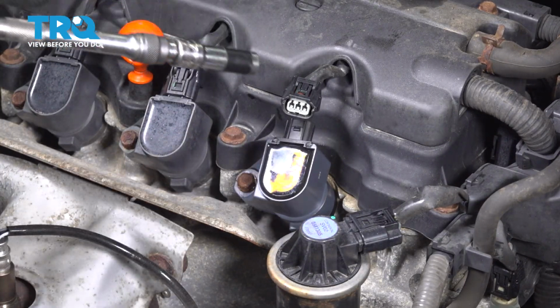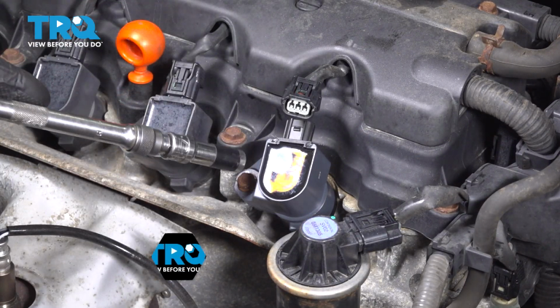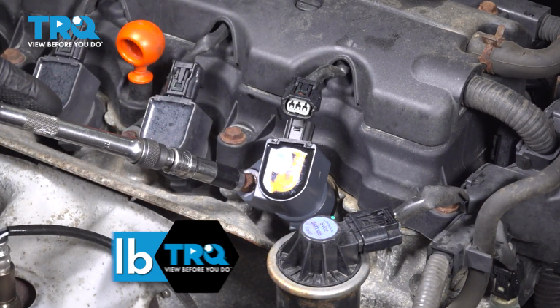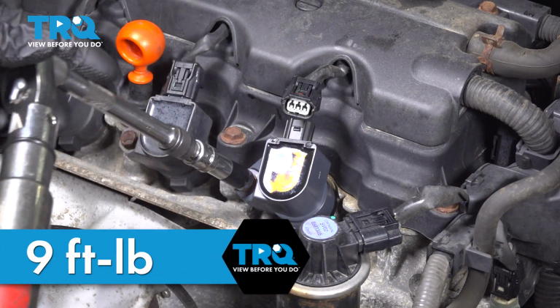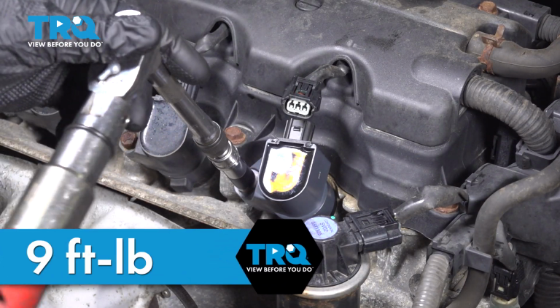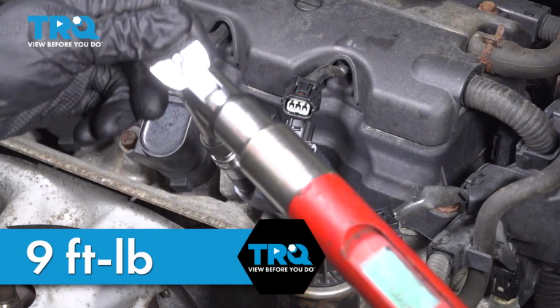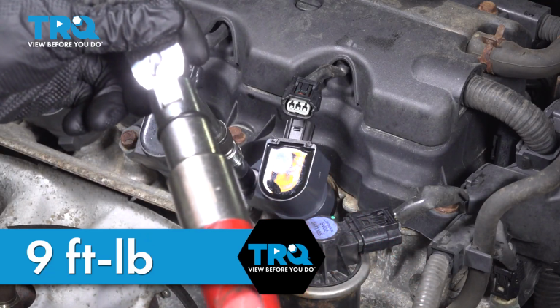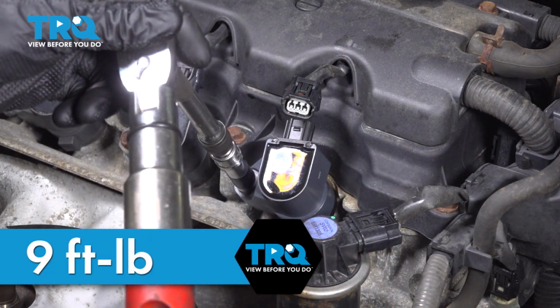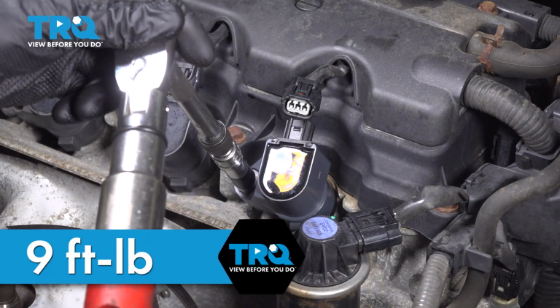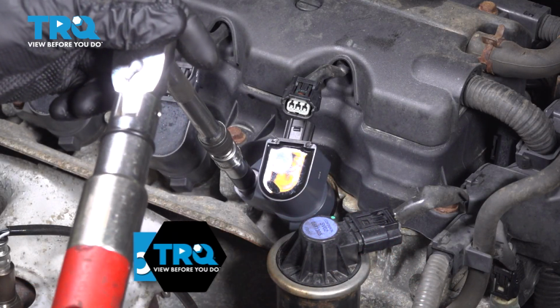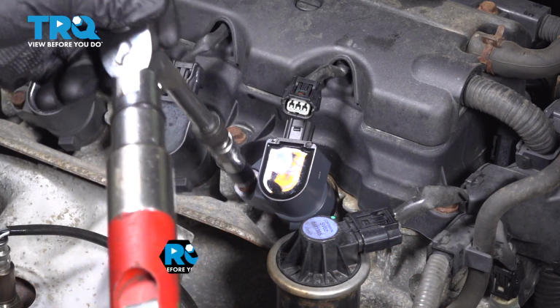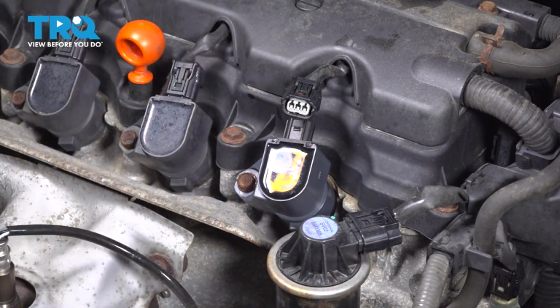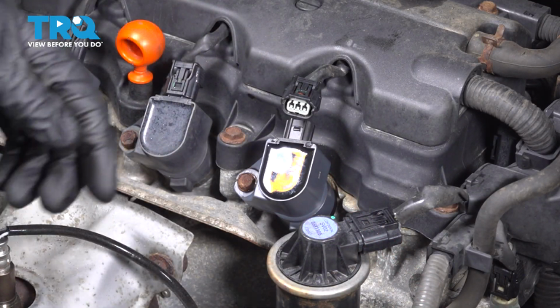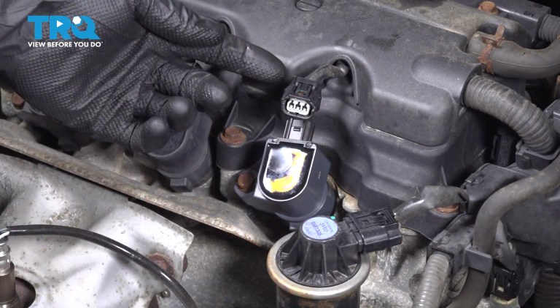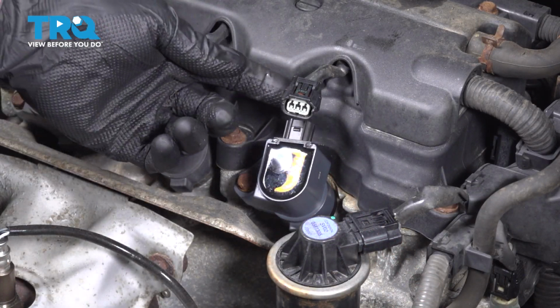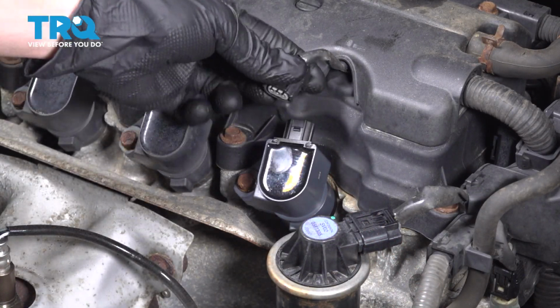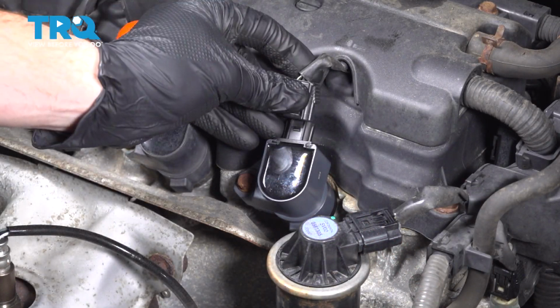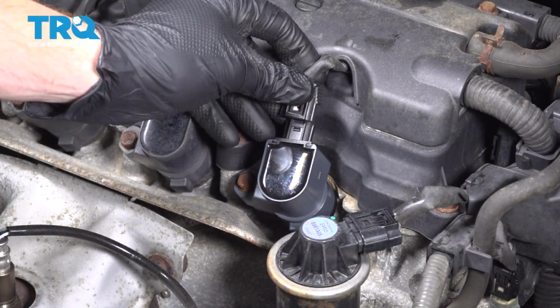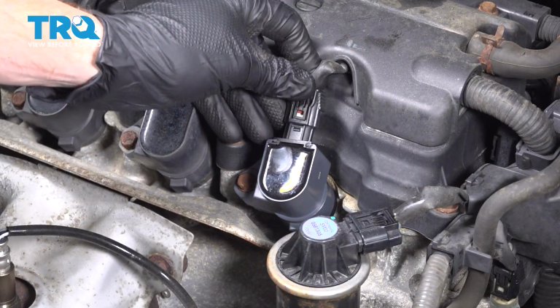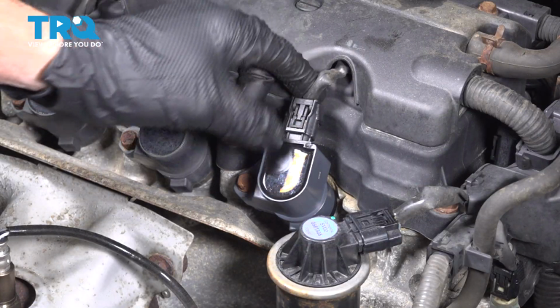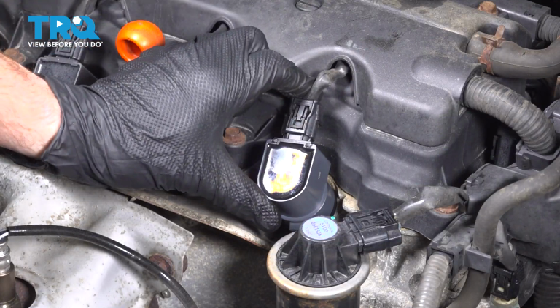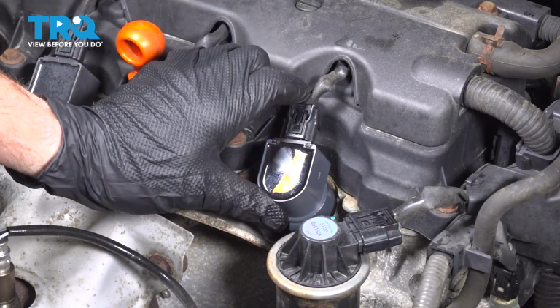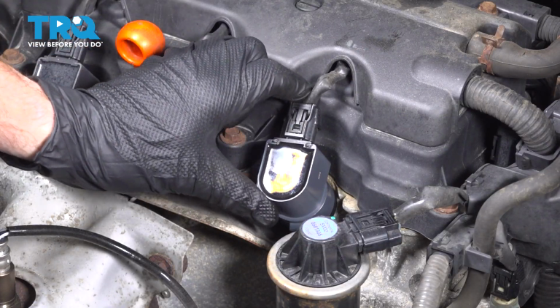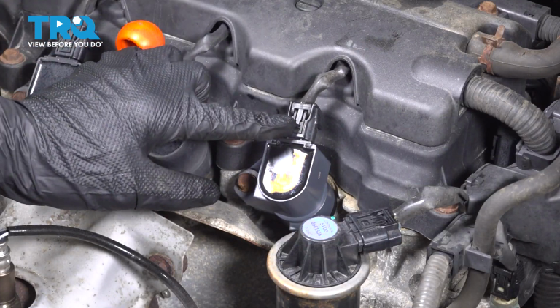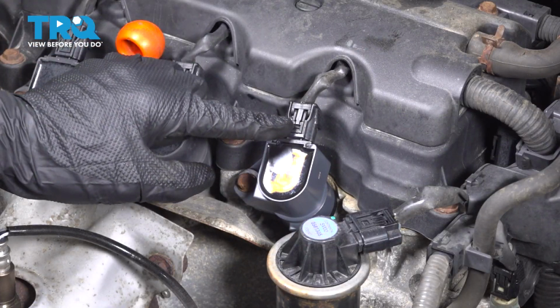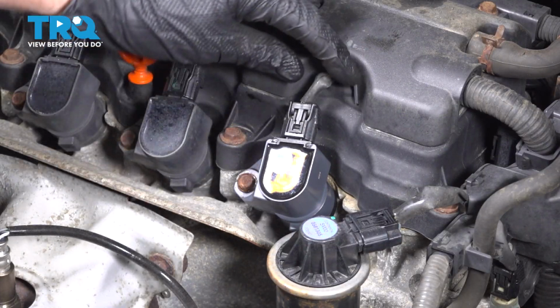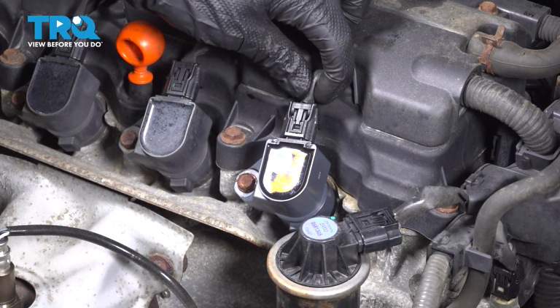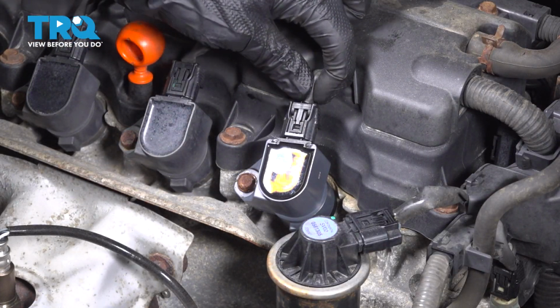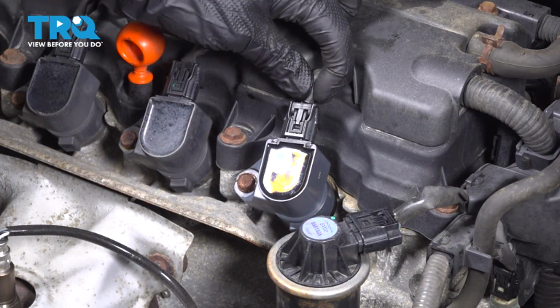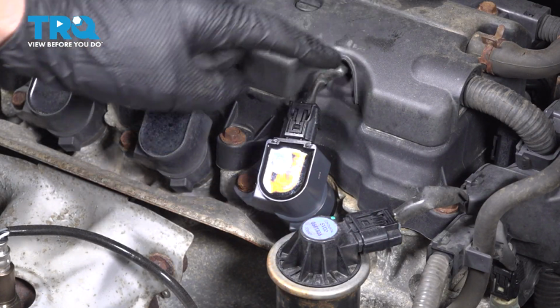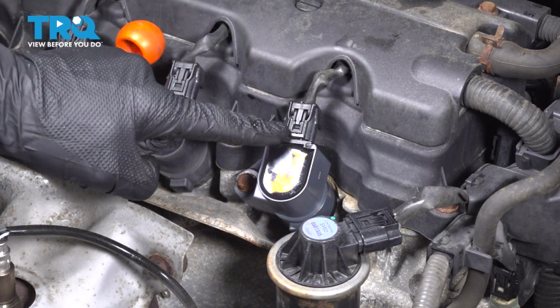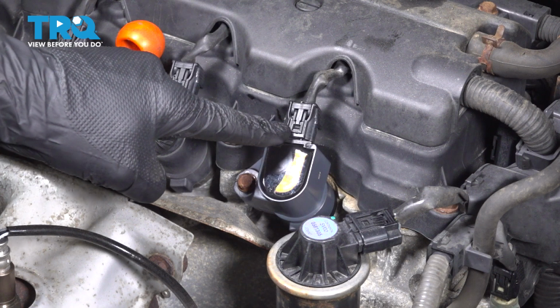The torque for this is 9 foot-pounds. Reconnect your electrical connector — line it up, press it in, listen for a click, and give it a light tug confirming it's properly secured.